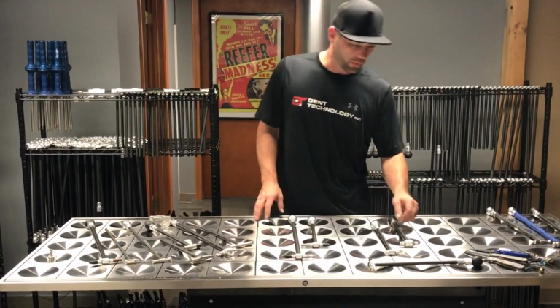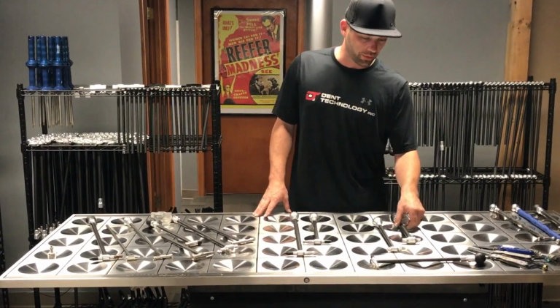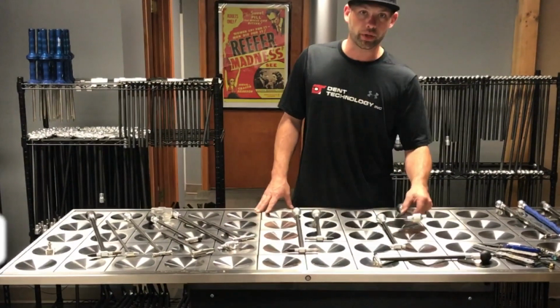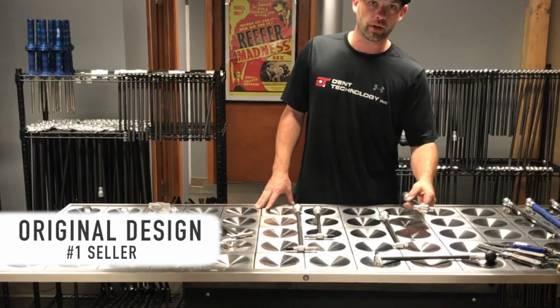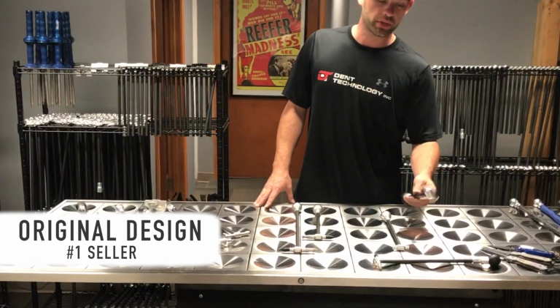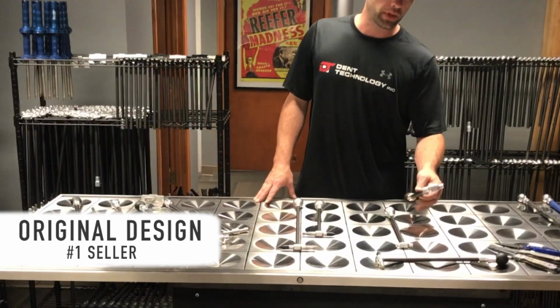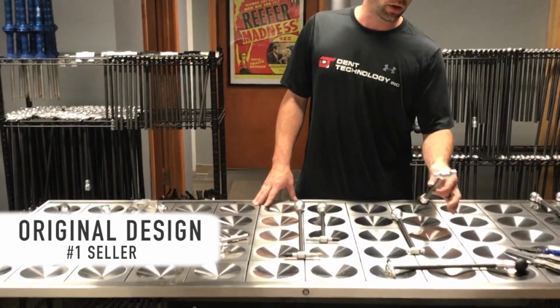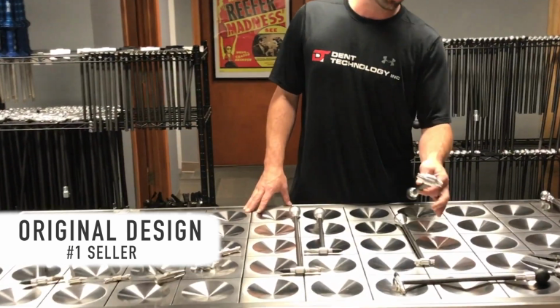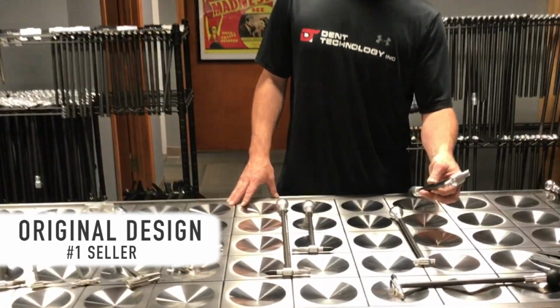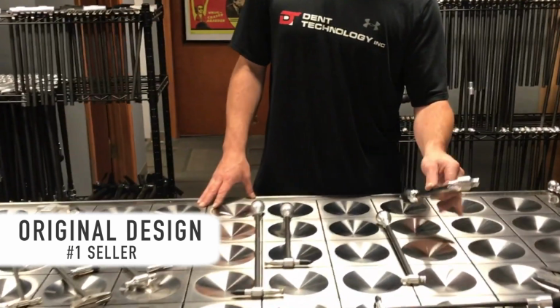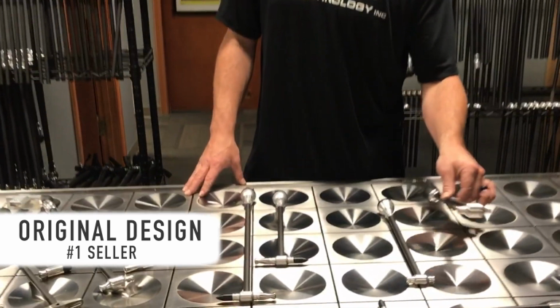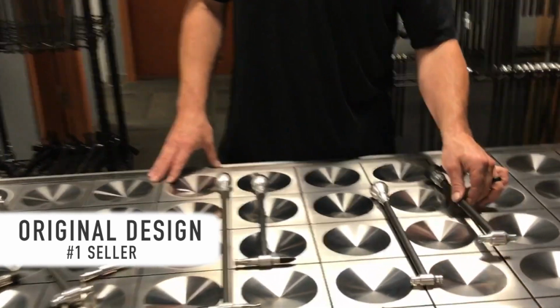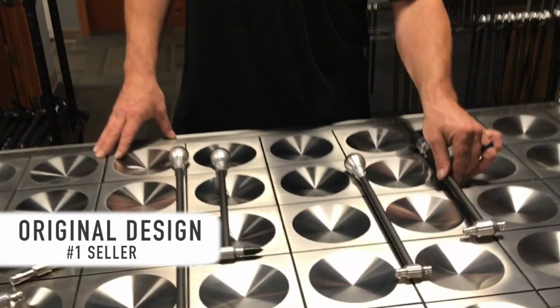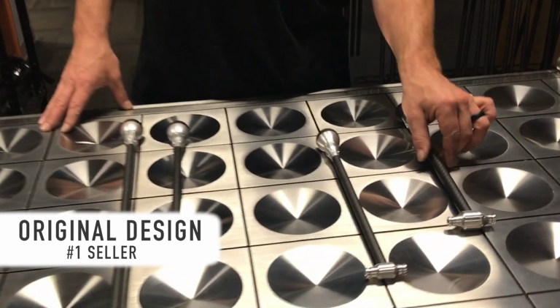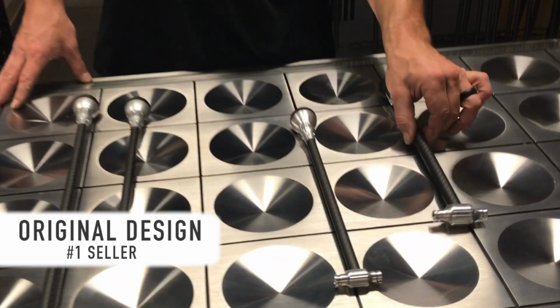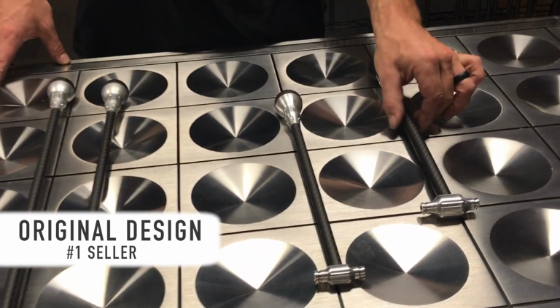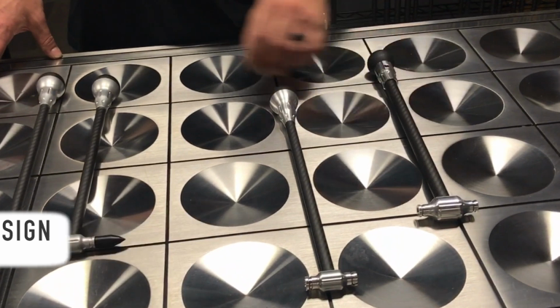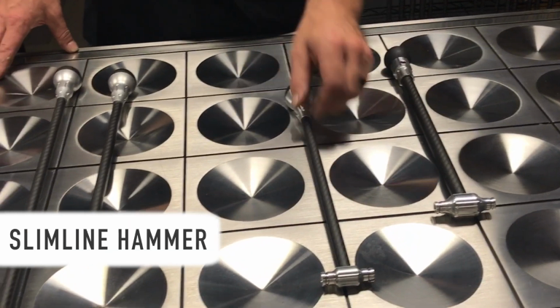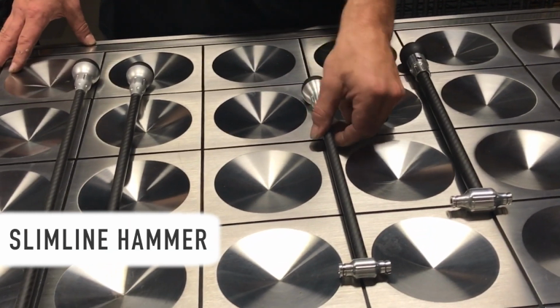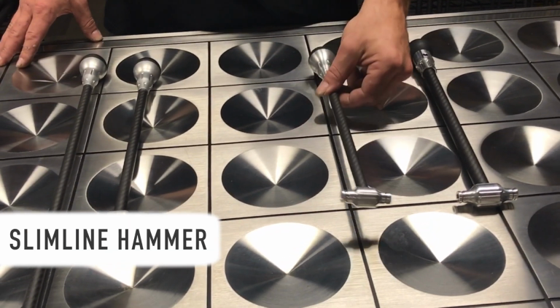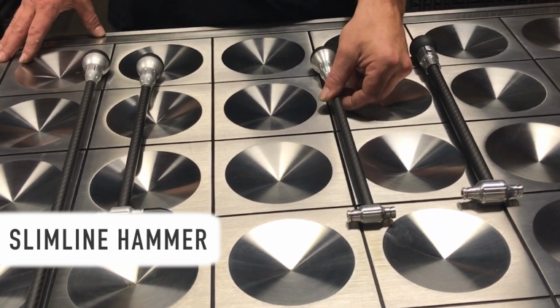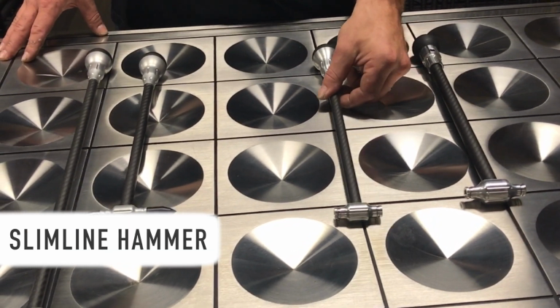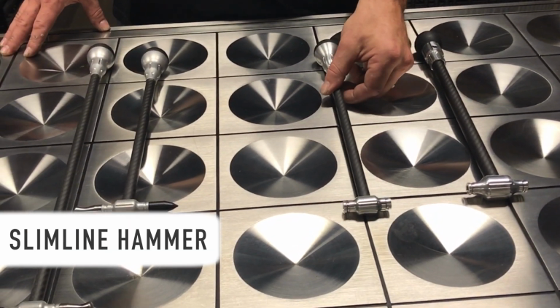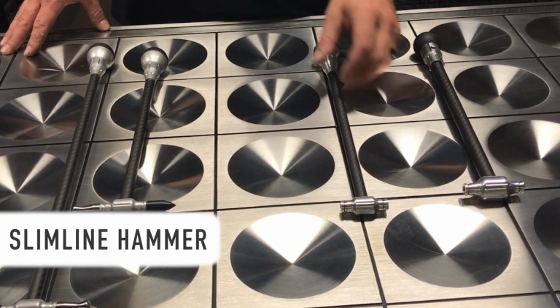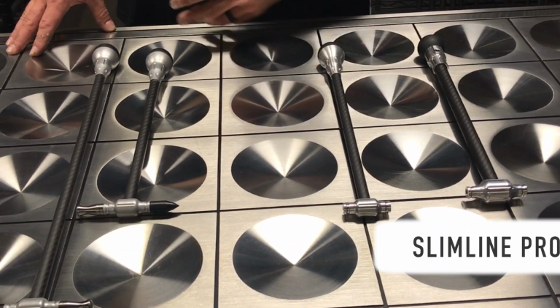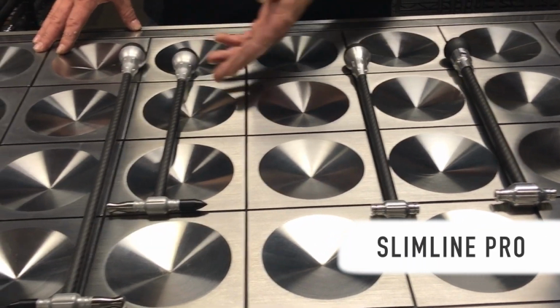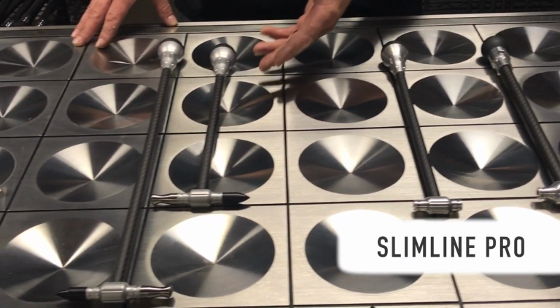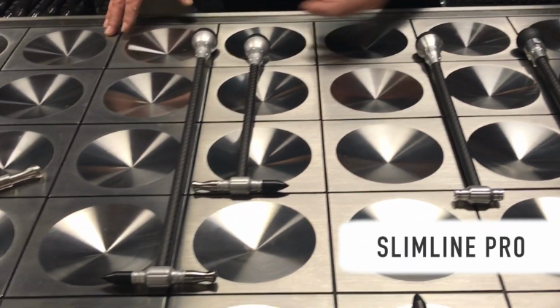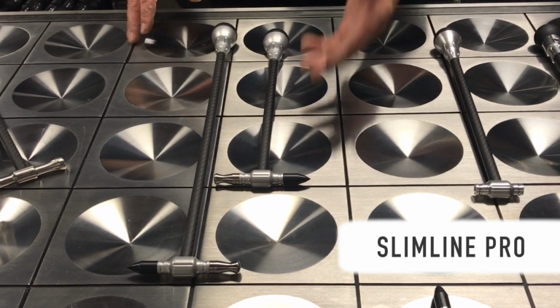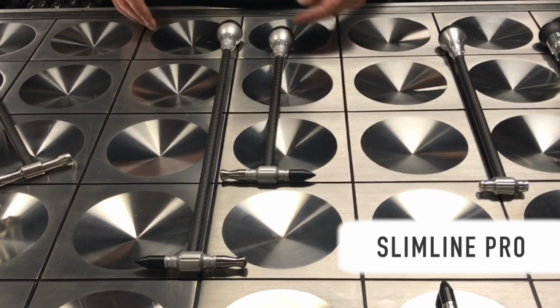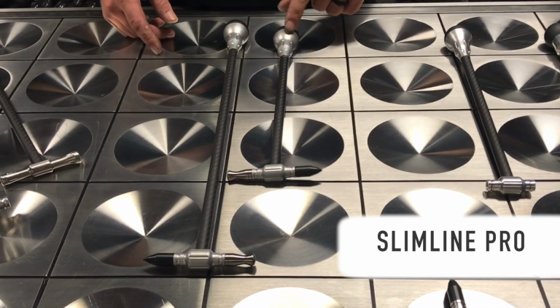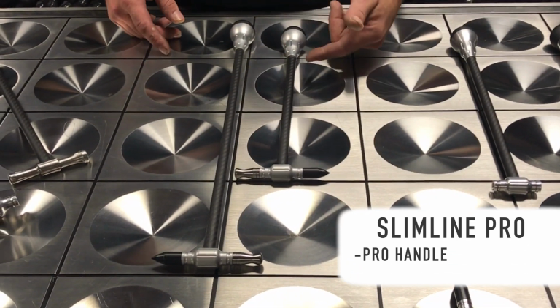We have our original here, which is going to be our number one selling hammer. It's the first one we came out with, and it's been redesigned a few times. The next one is the Slimline Hammer, and then you have the Slimline Pro. The Pro is going to come with the Pro Handle.